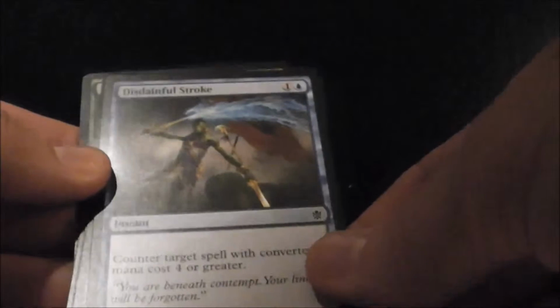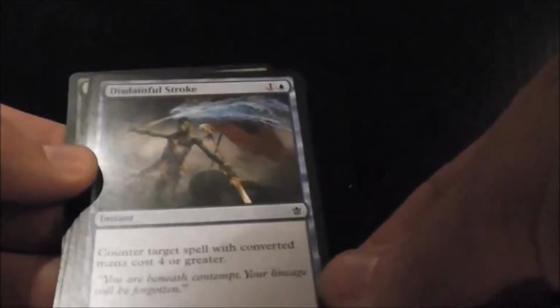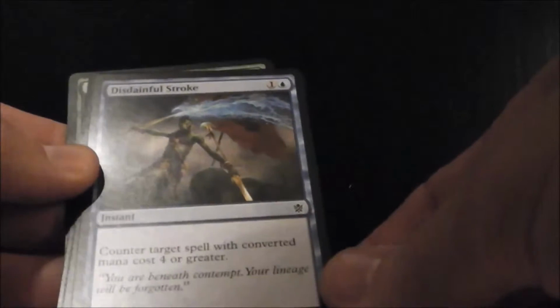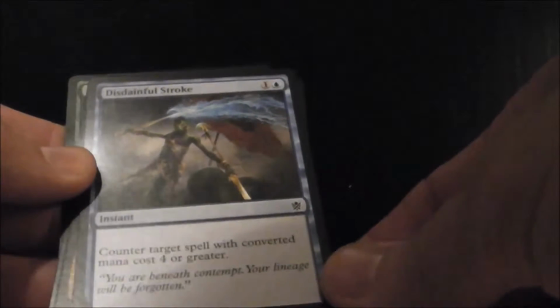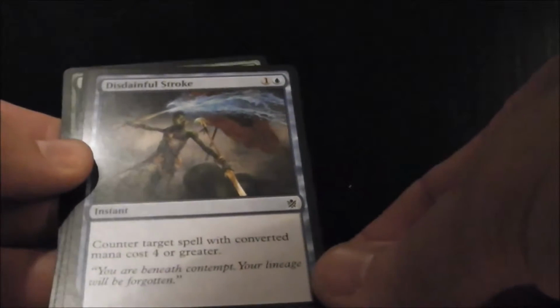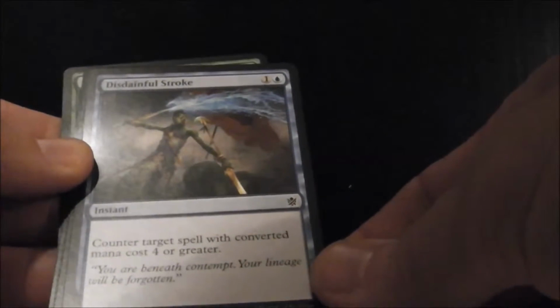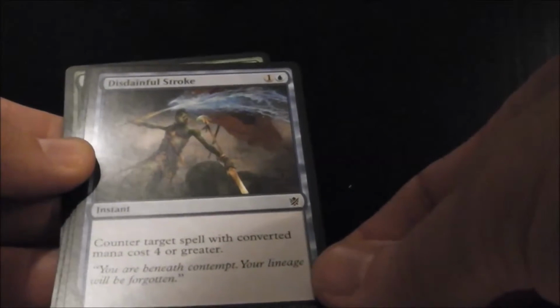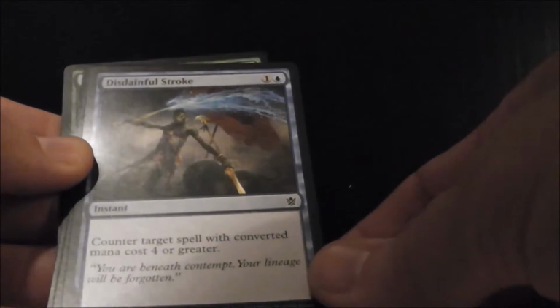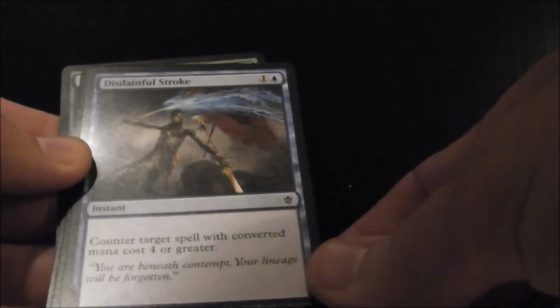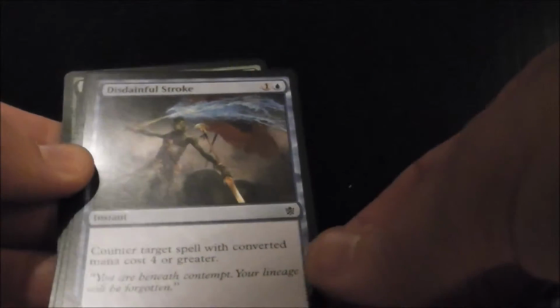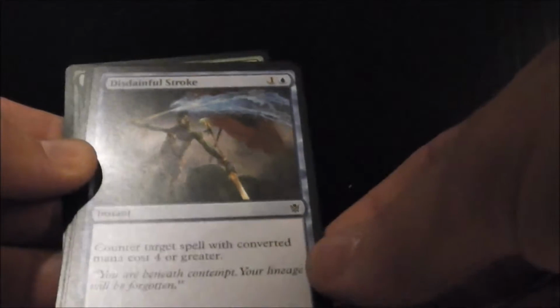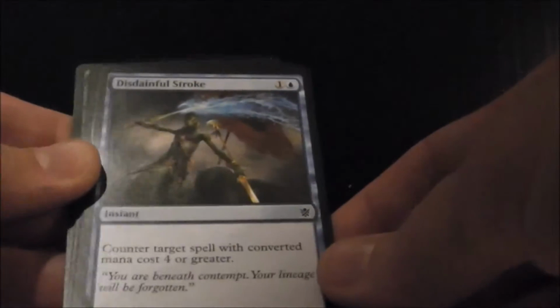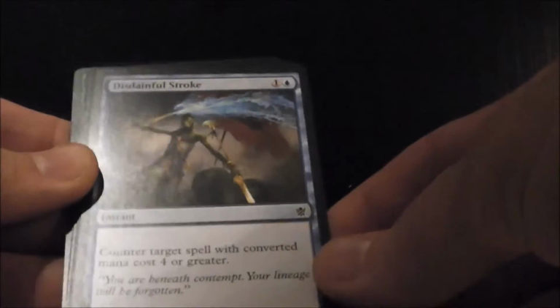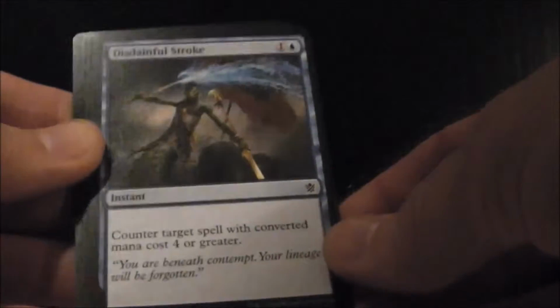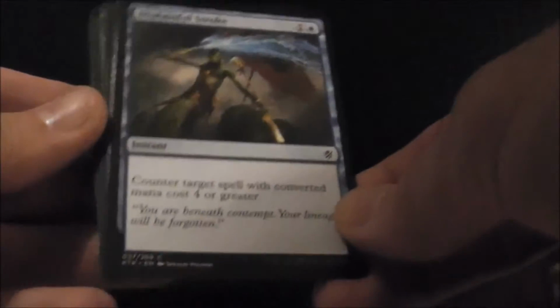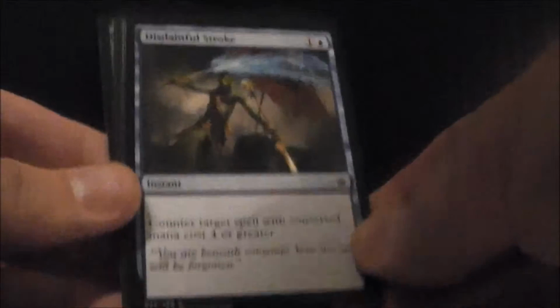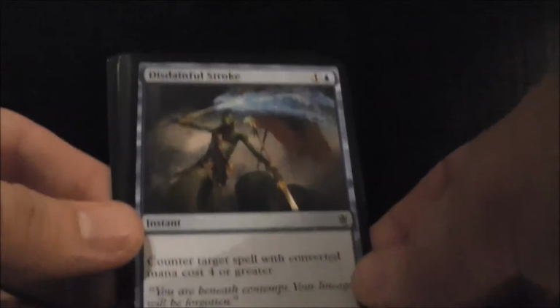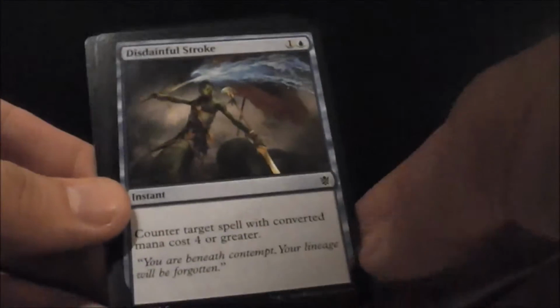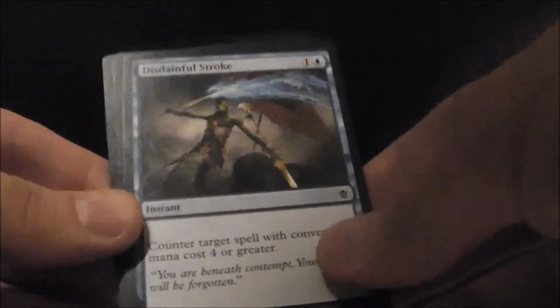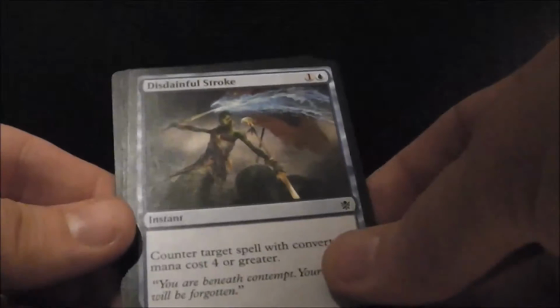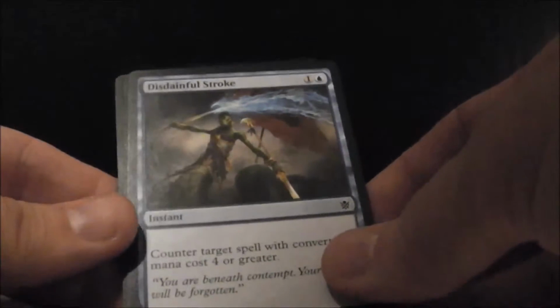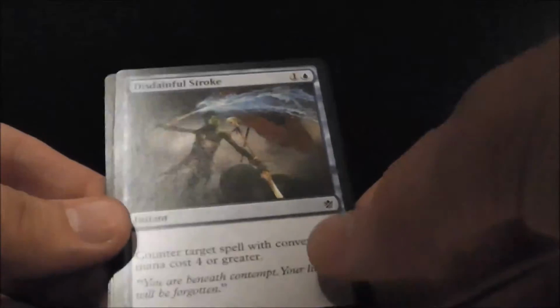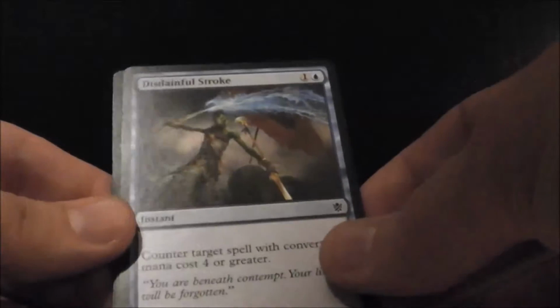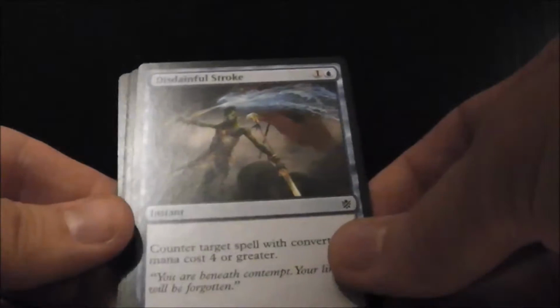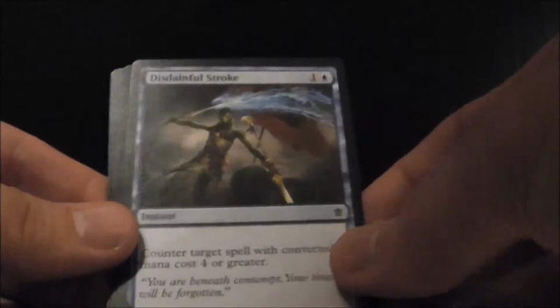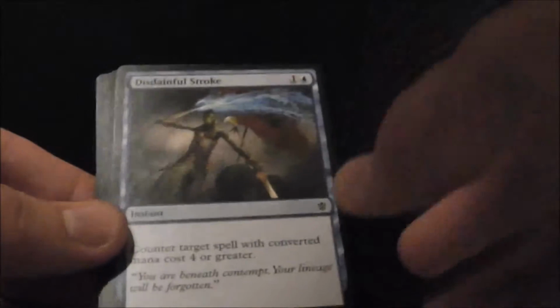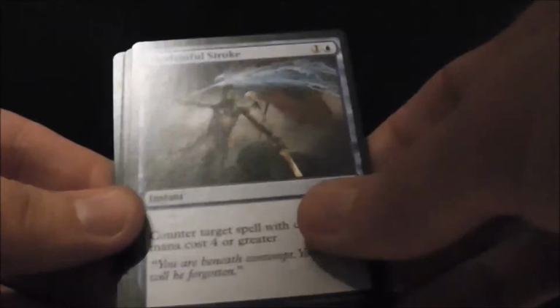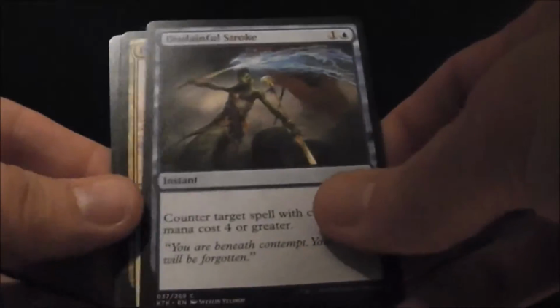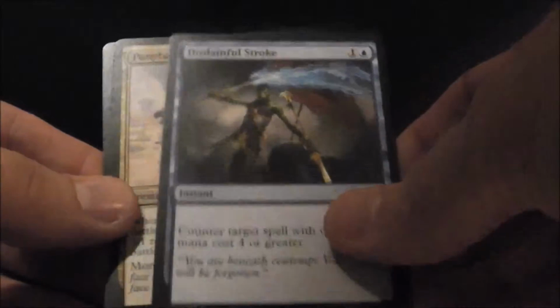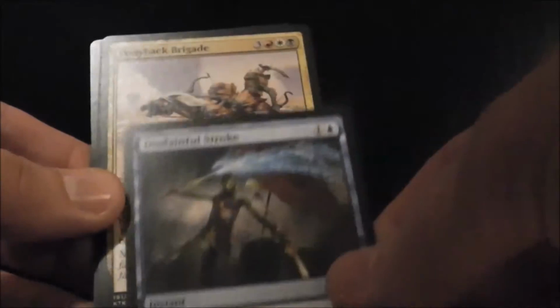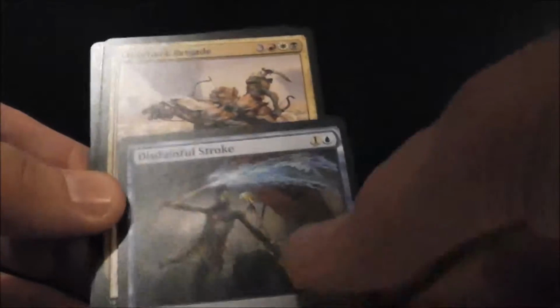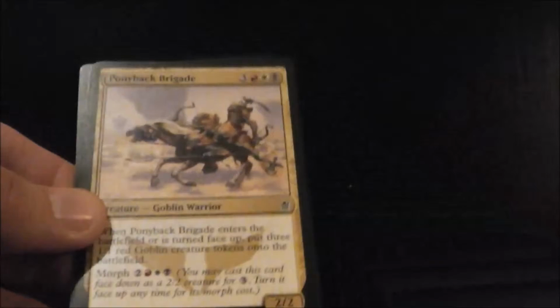Disdainful Stroke: you counter target spell with converted mana cost 4 or greater. So if they play a big bomb card, as long as you have 2 mana up, you can get rid of it.